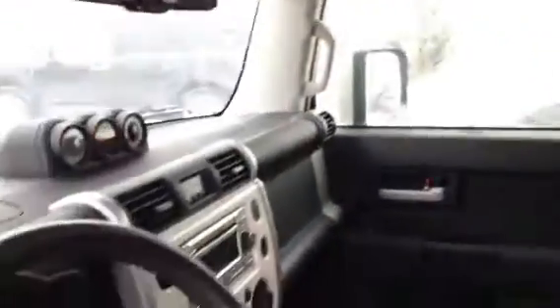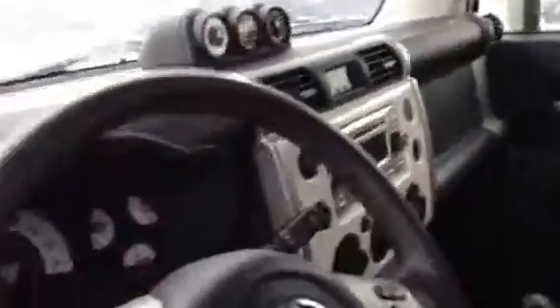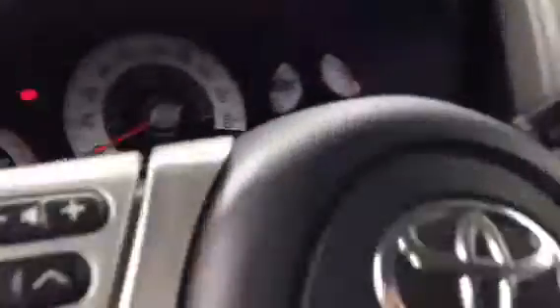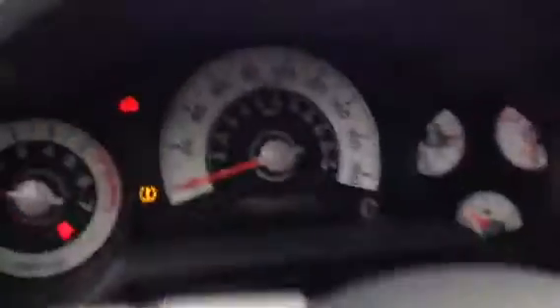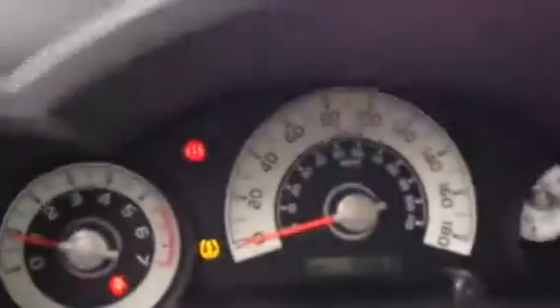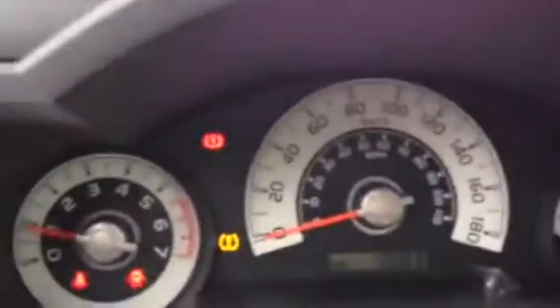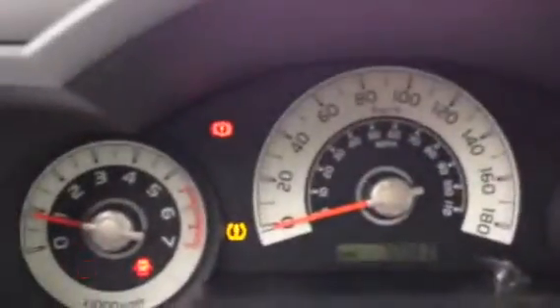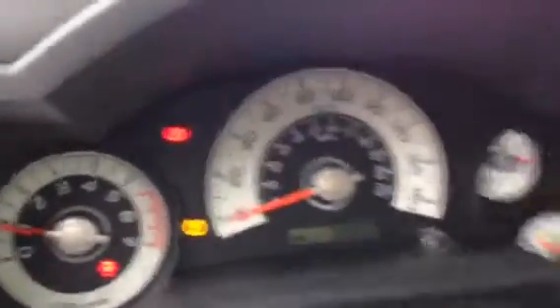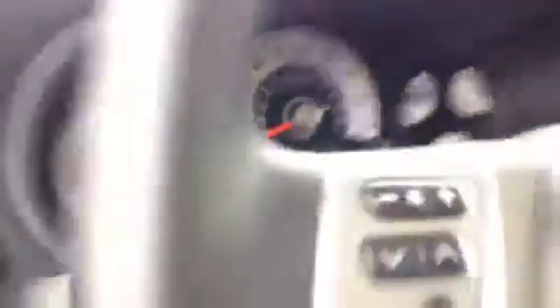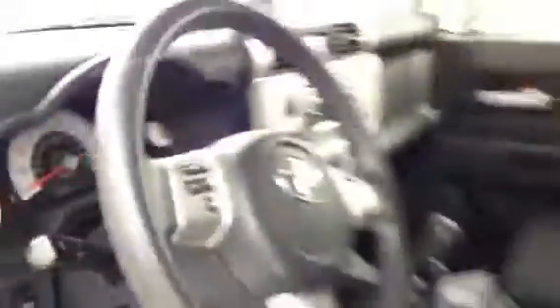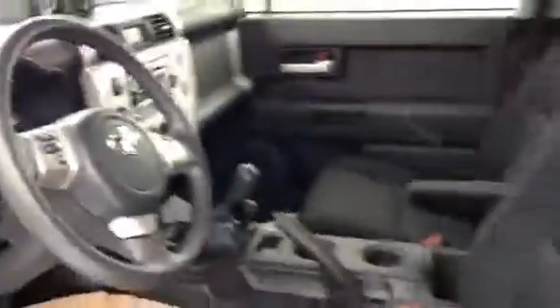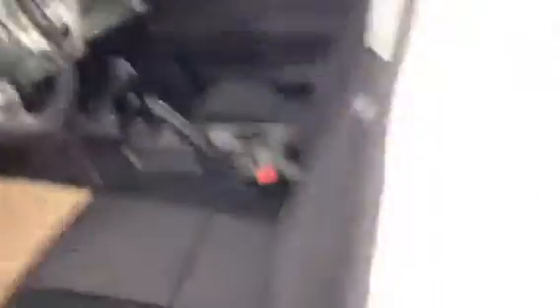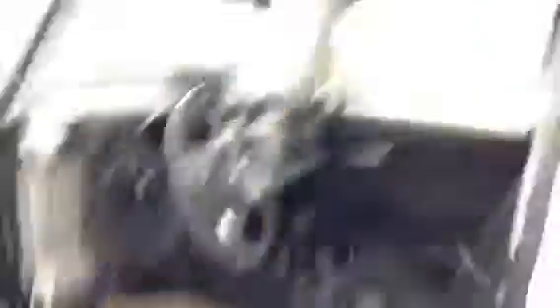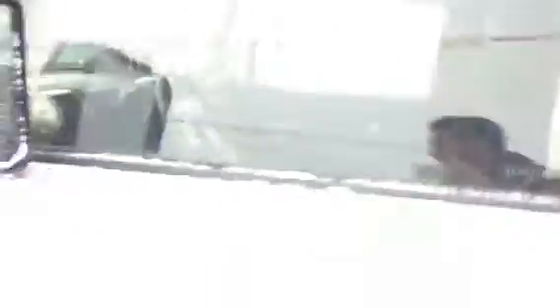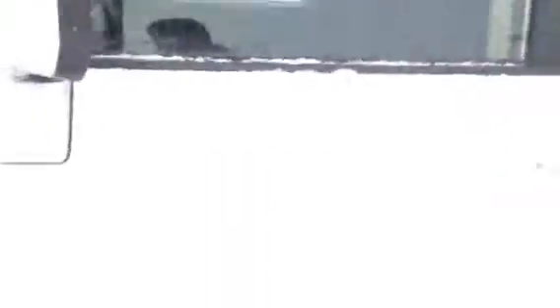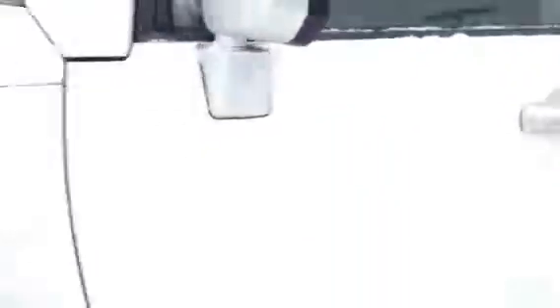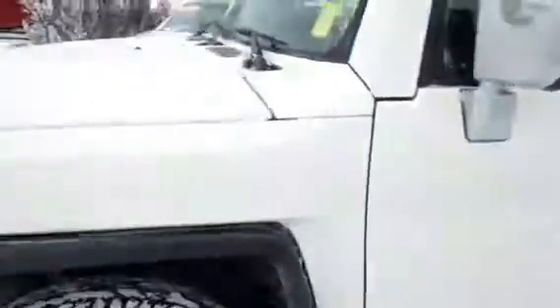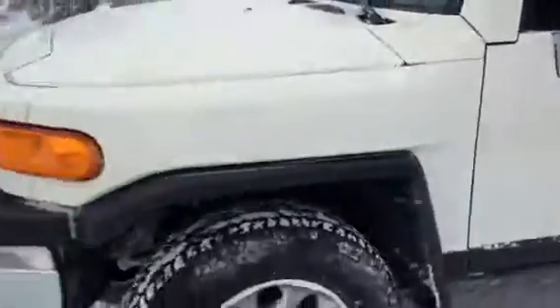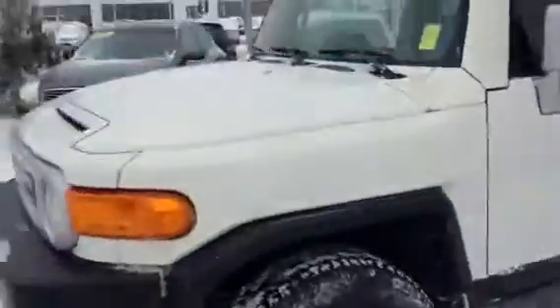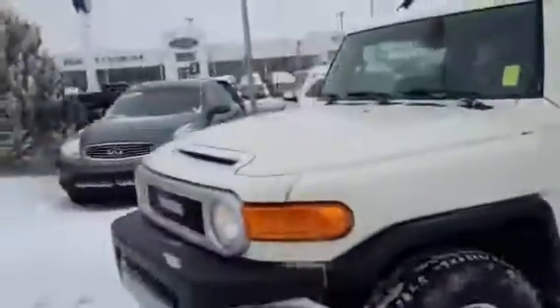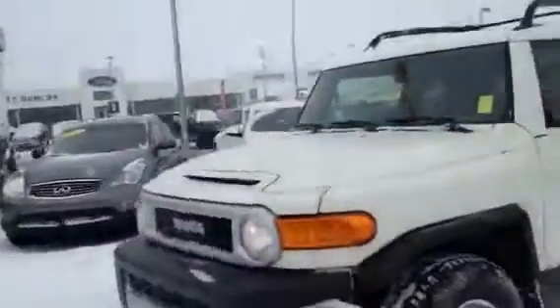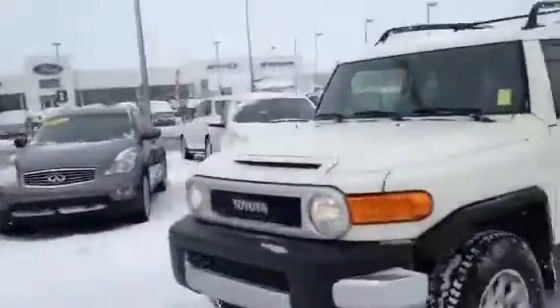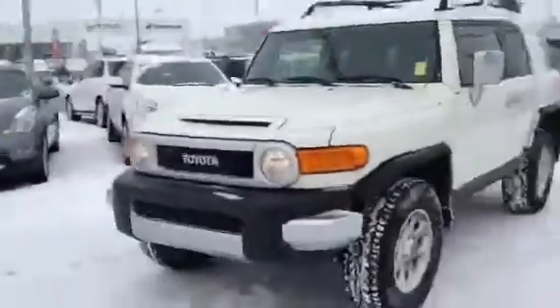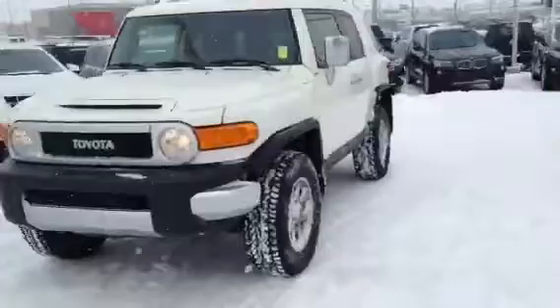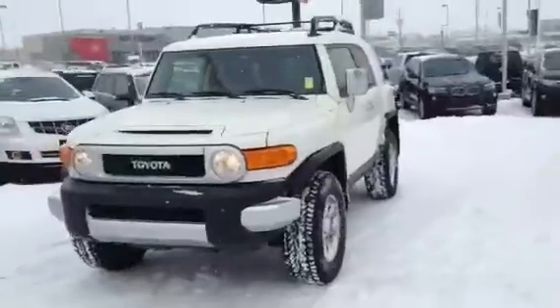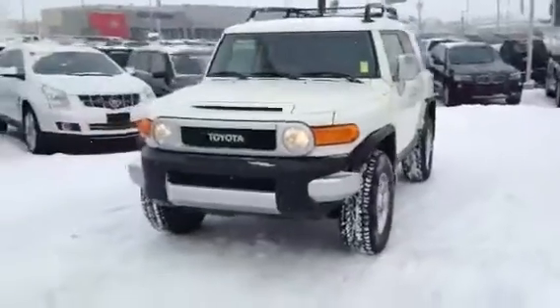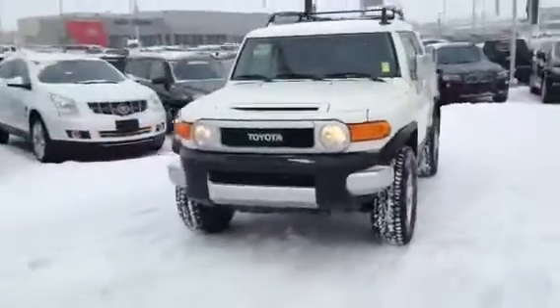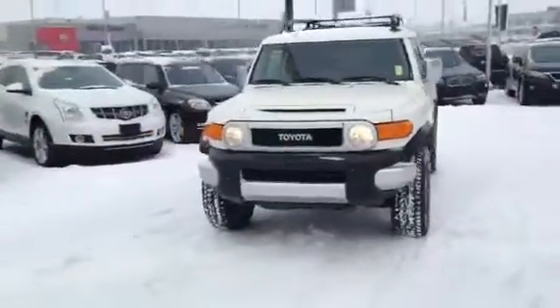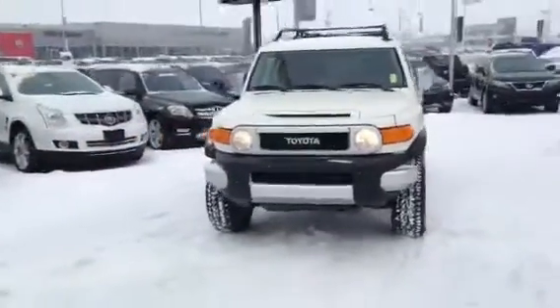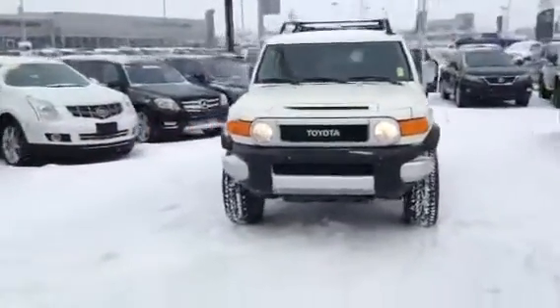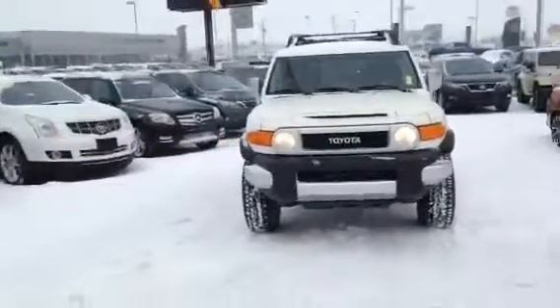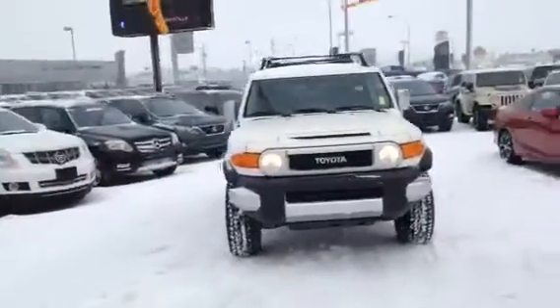Also, if you need anything else such as payments on this unit, if you need a trade appraisal on your vehicle, or if you just want to drive this one or get a pre-approval, let me know how we can best help you out down here at Titan.